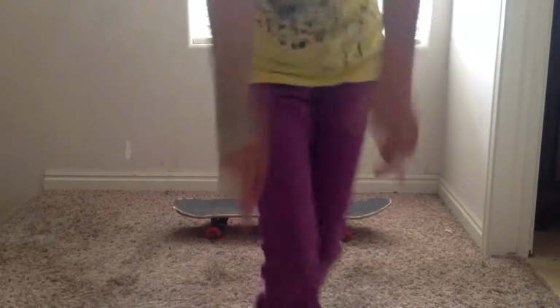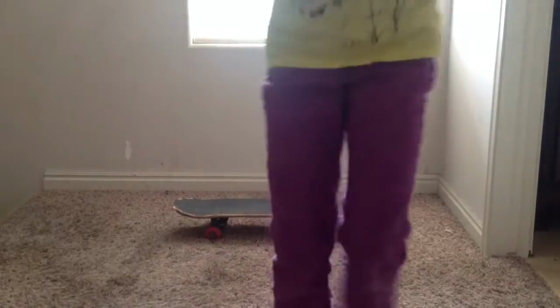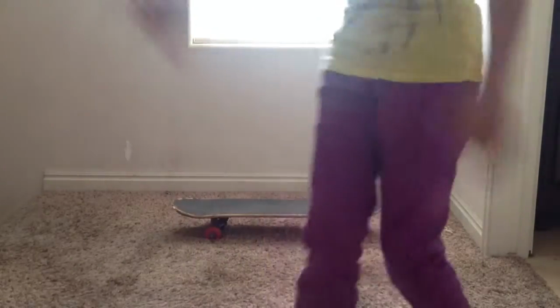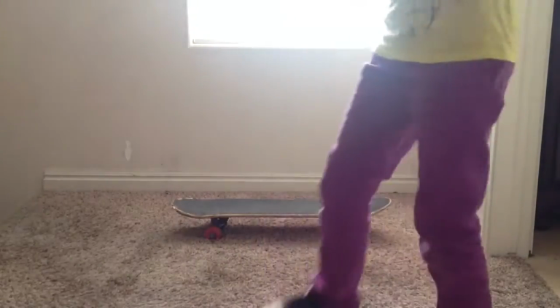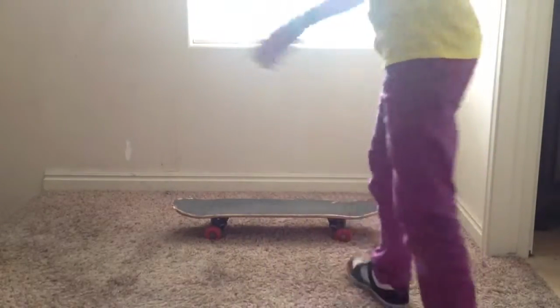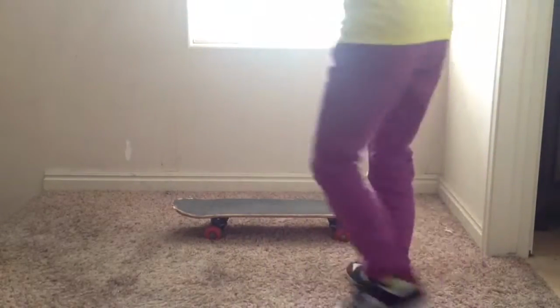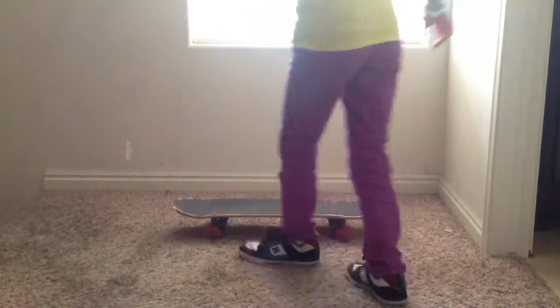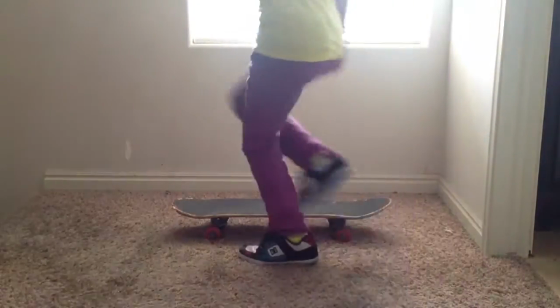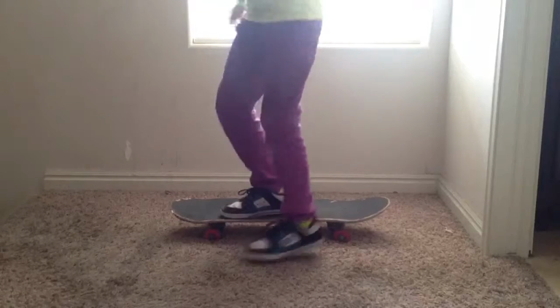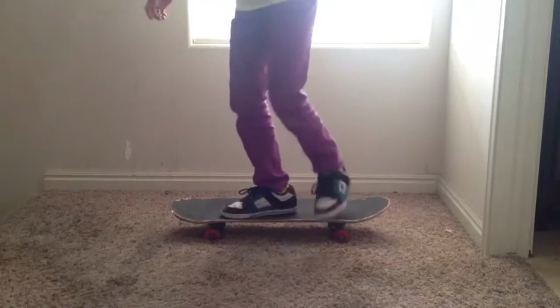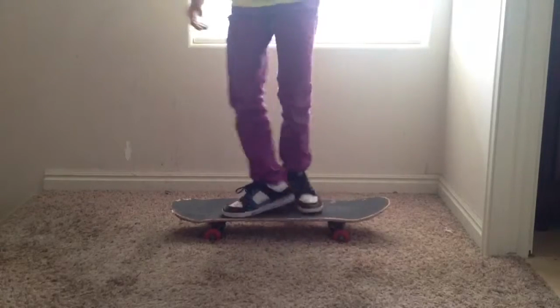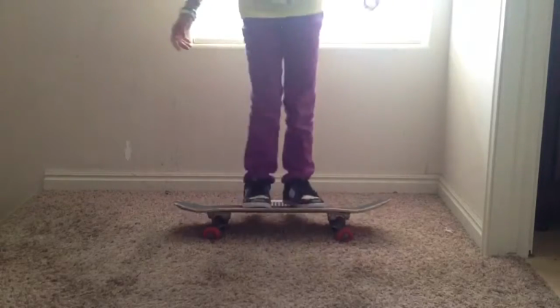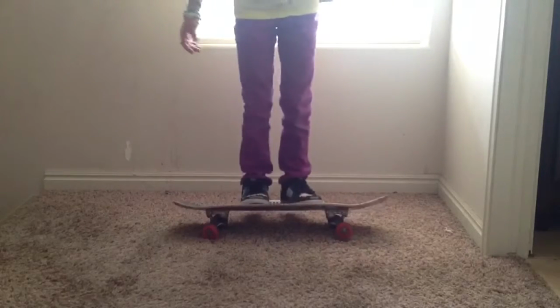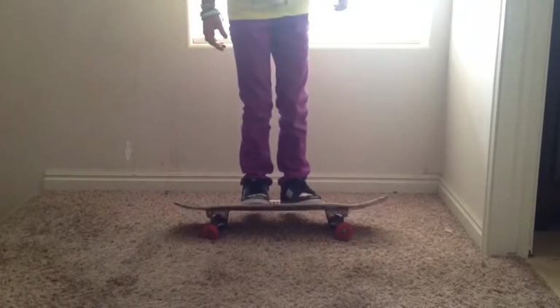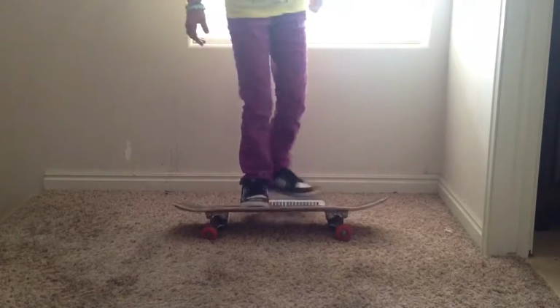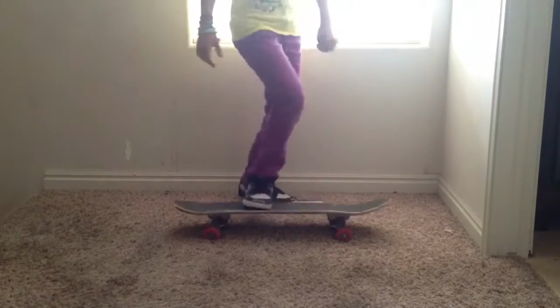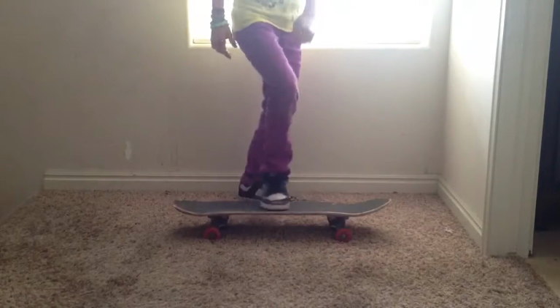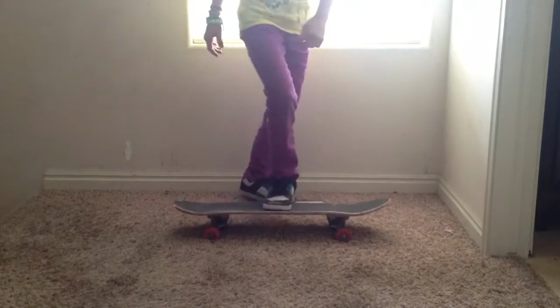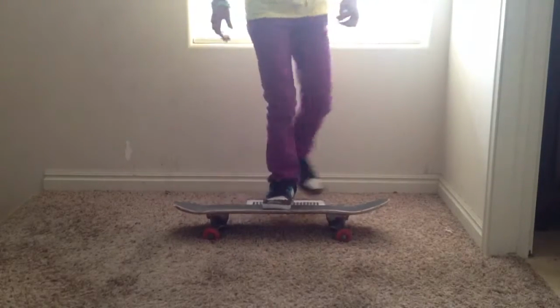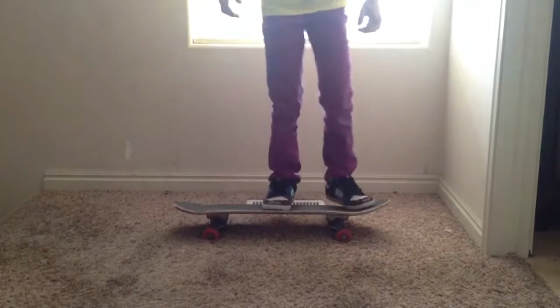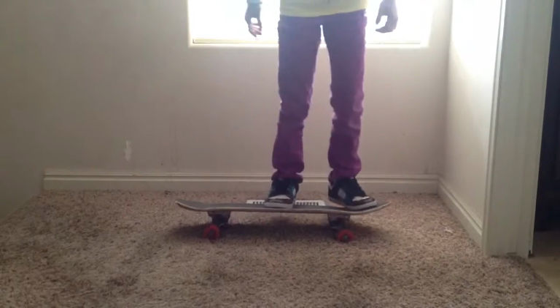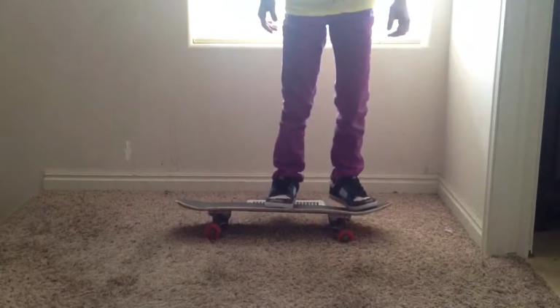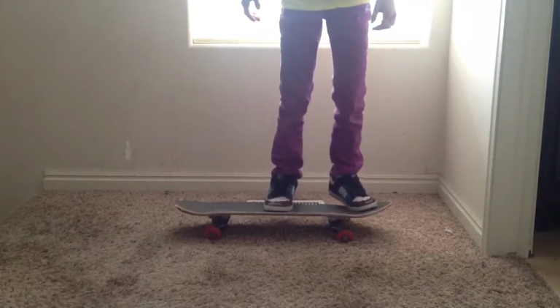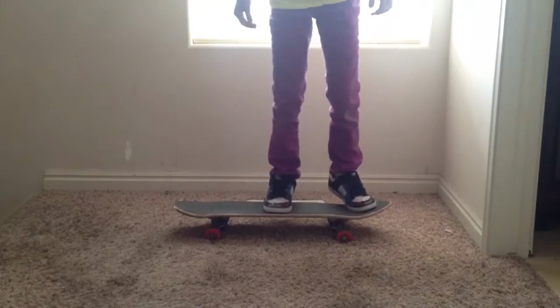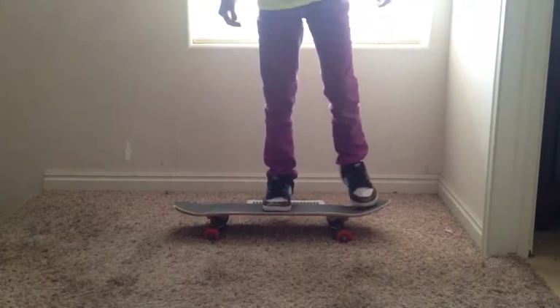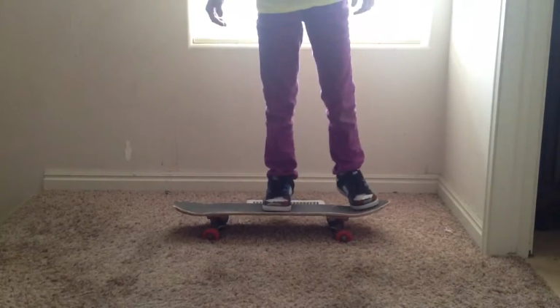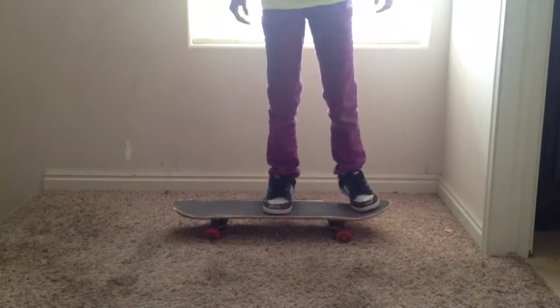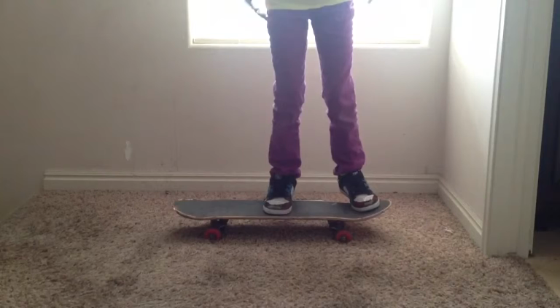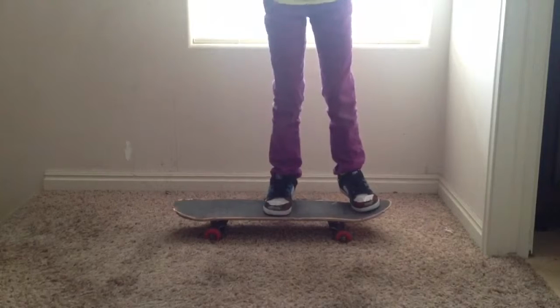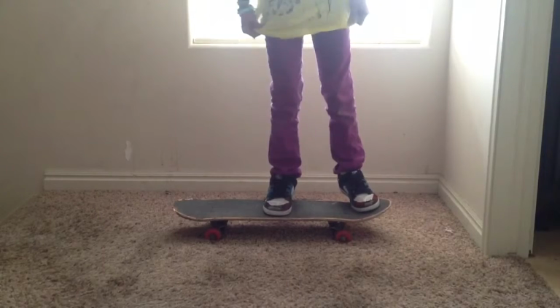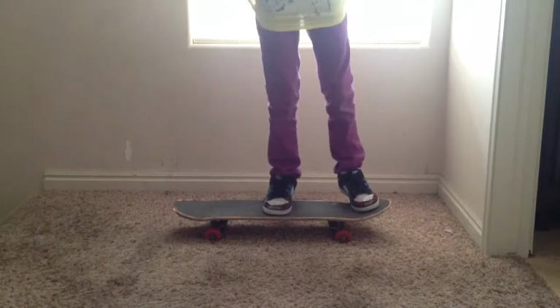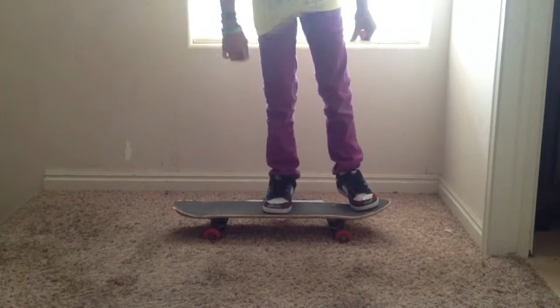Once you know you've gotten good enough, you can try doing it while rolling — while riding, I guess I could say.